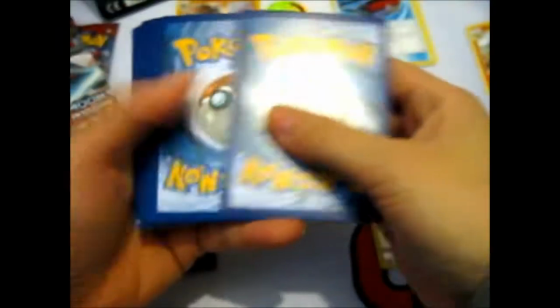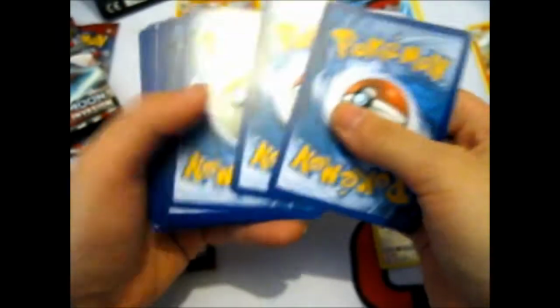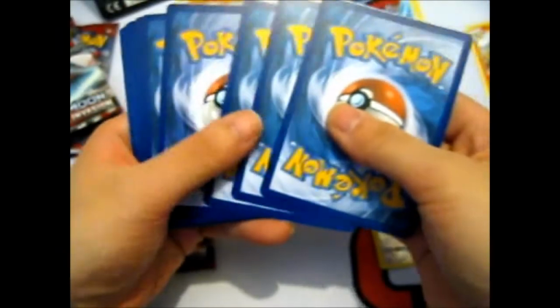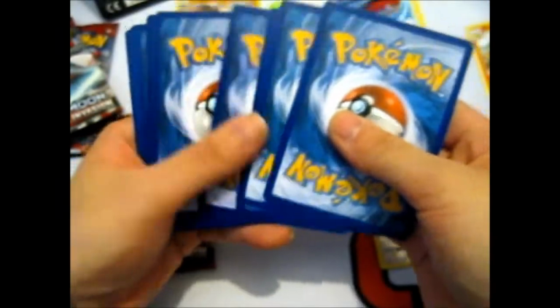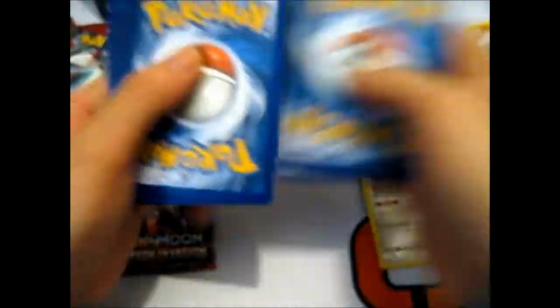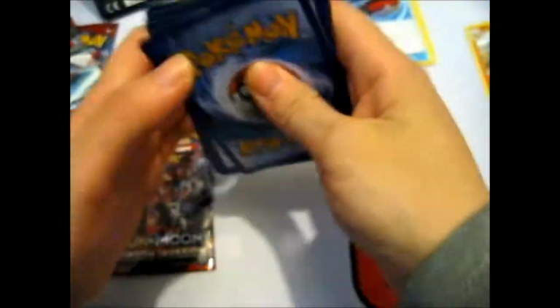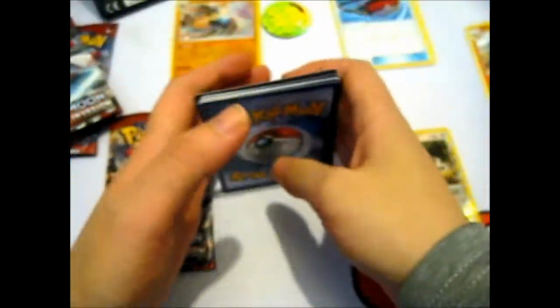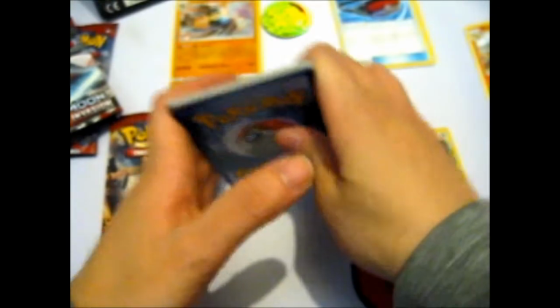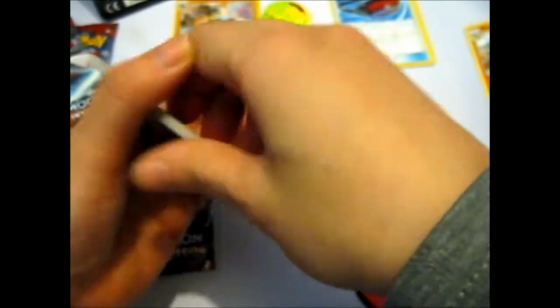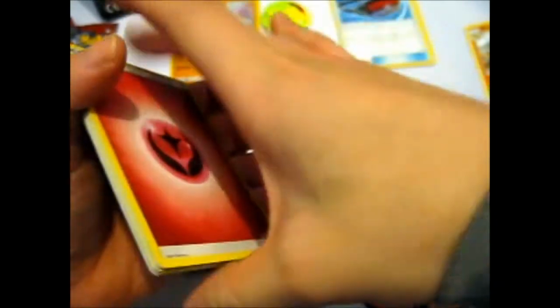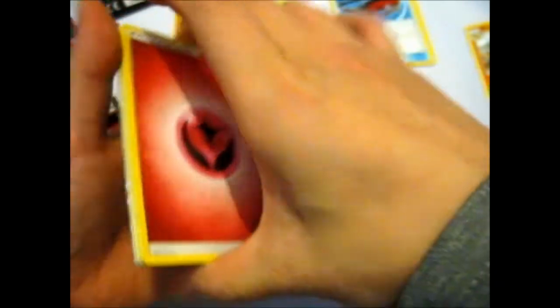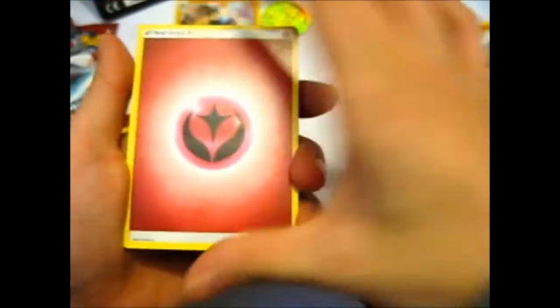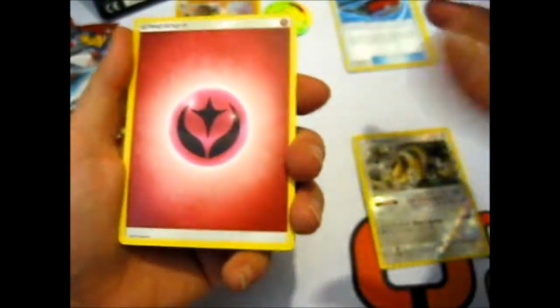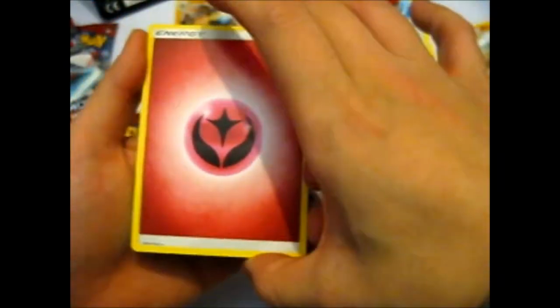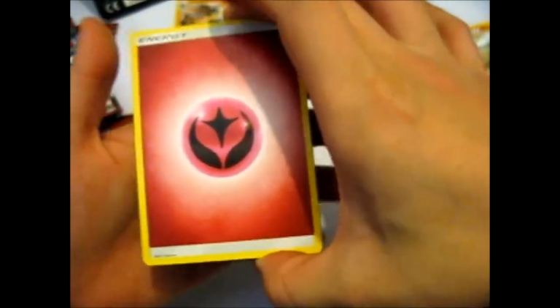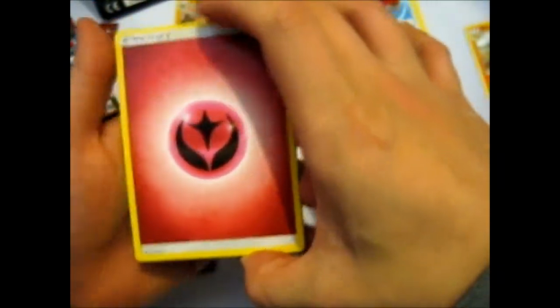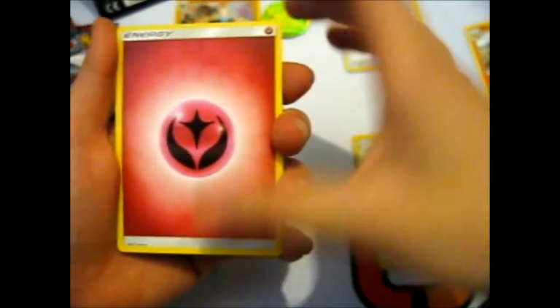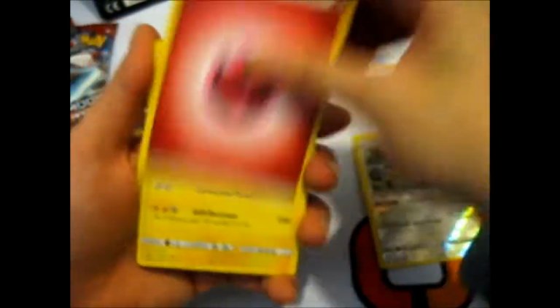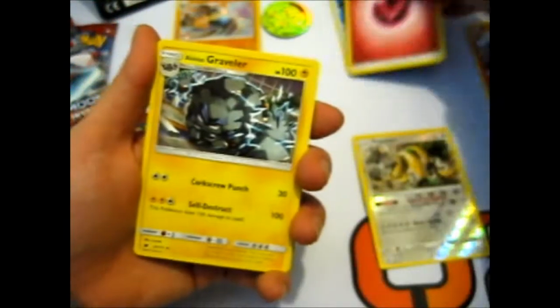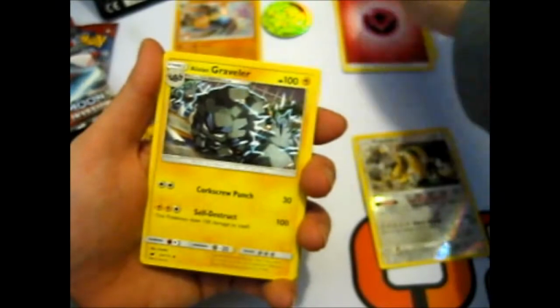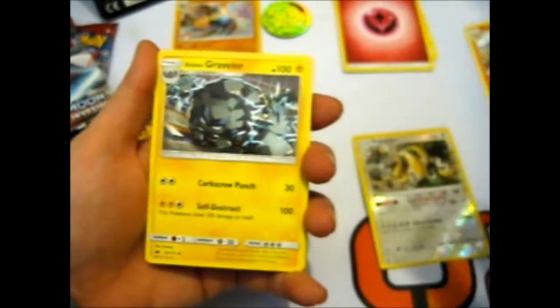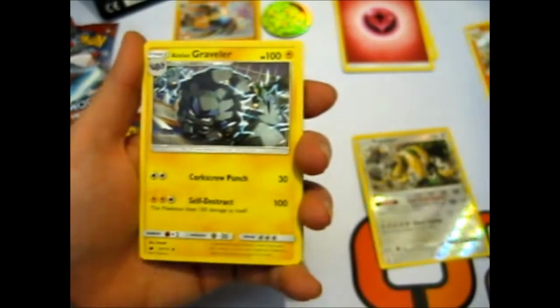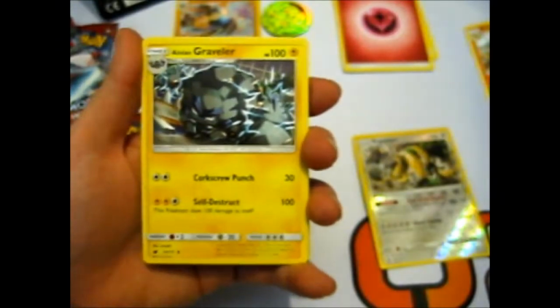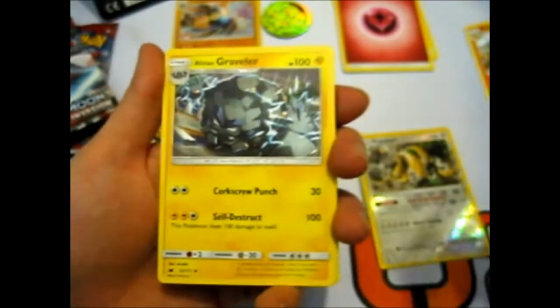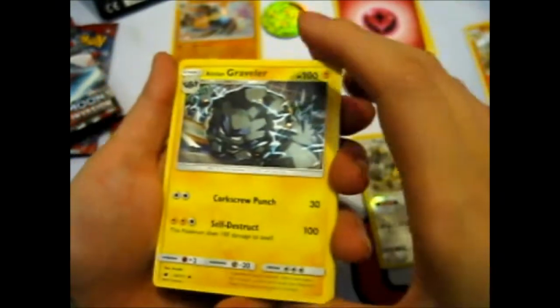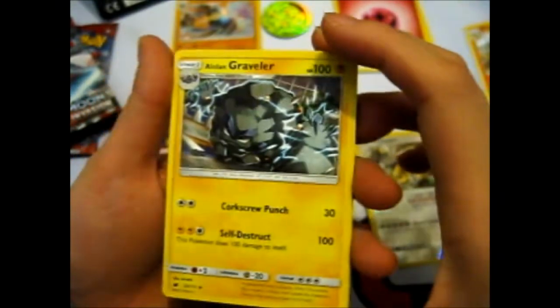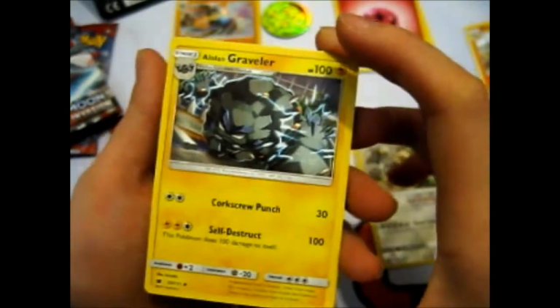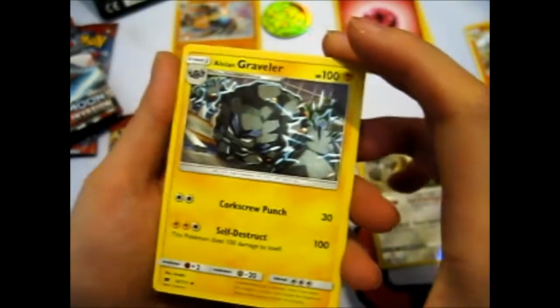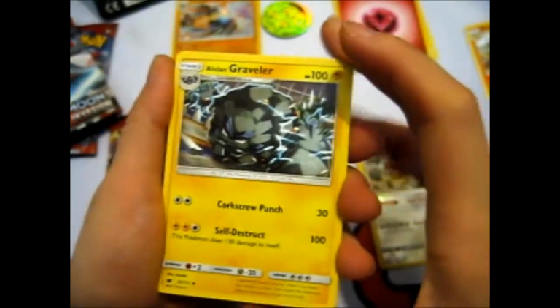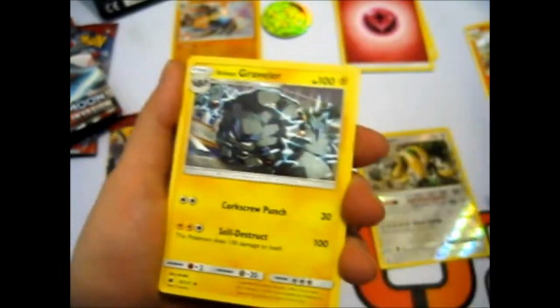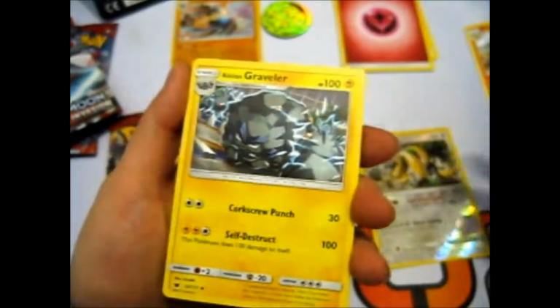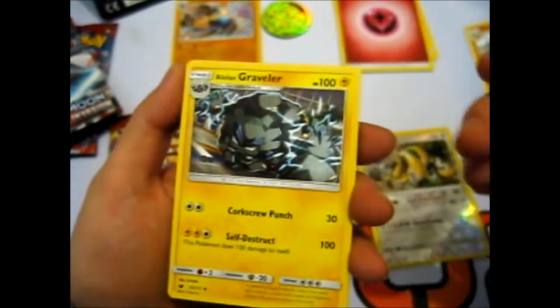1, 2, 3, 4. Fairy Energy. Ooh, I saw a shiny — ooh okay. Alolan Graveler — at least it's a different art and stuff.